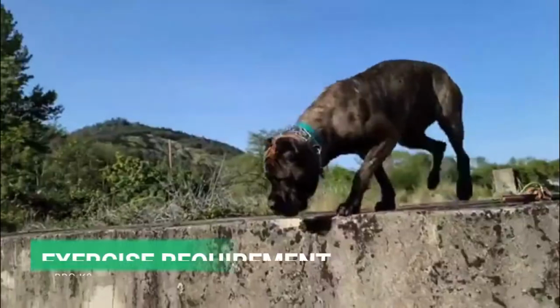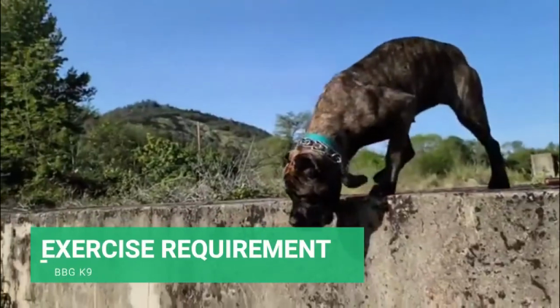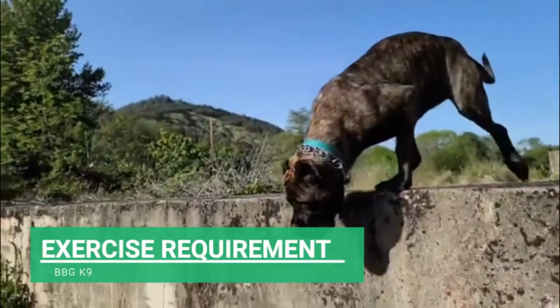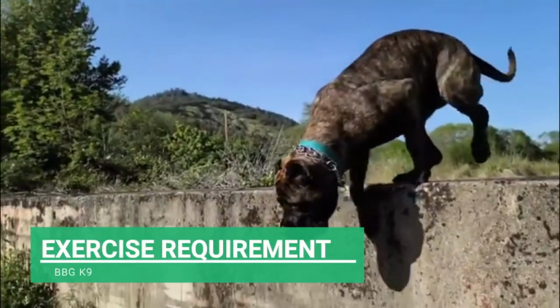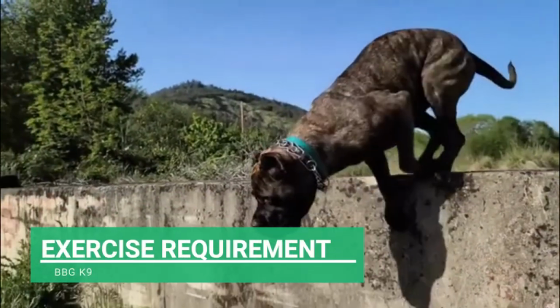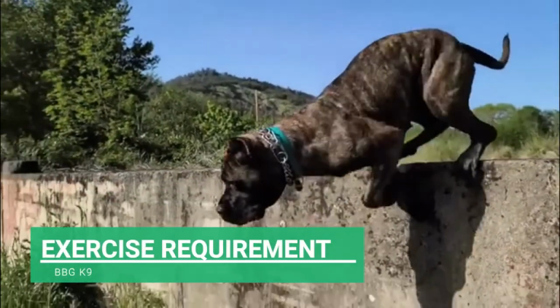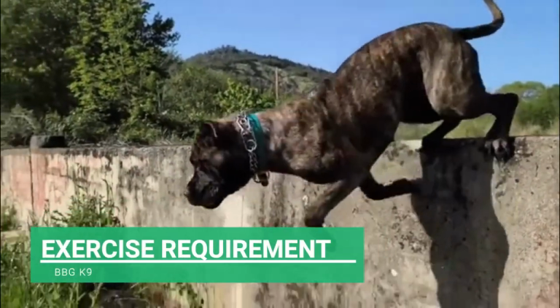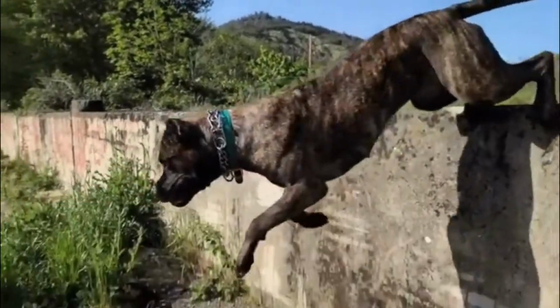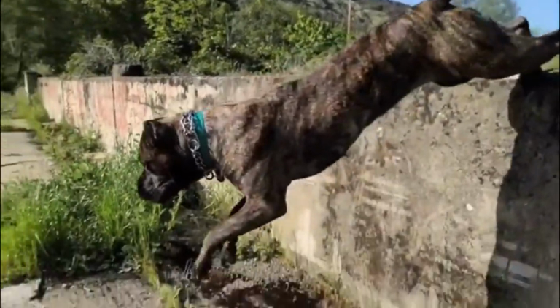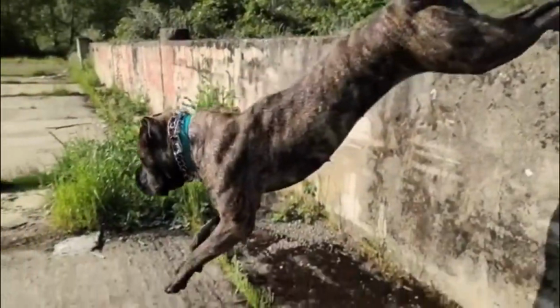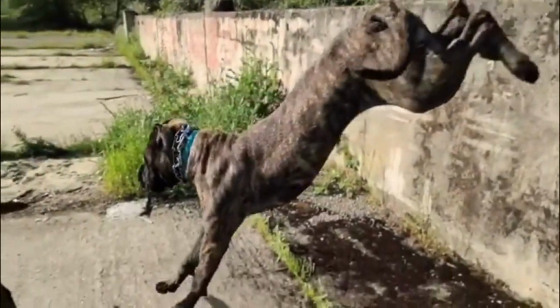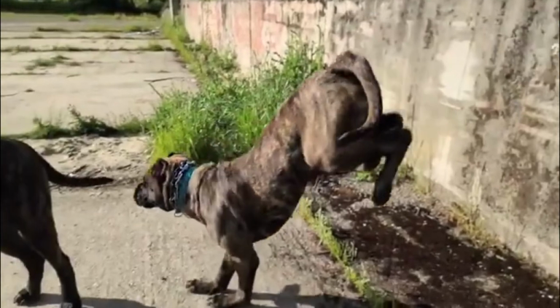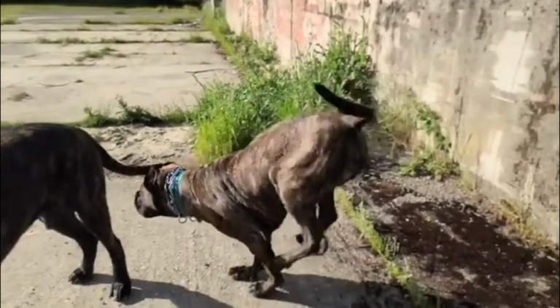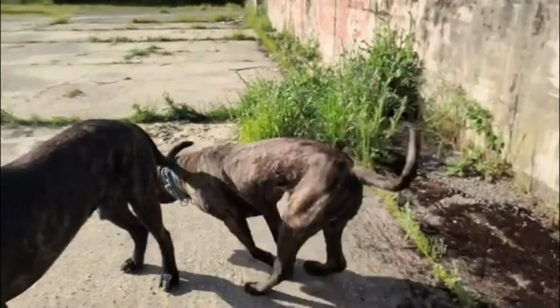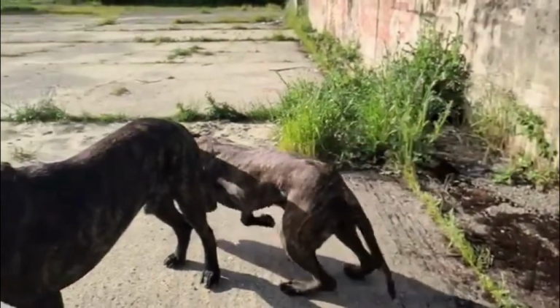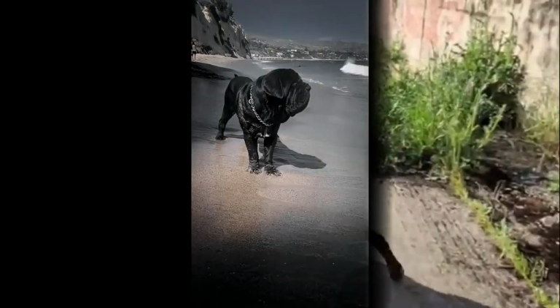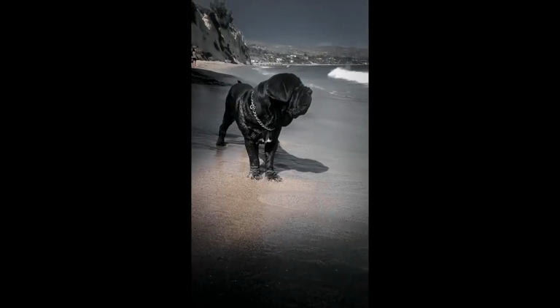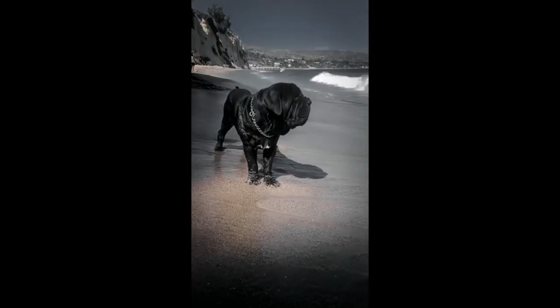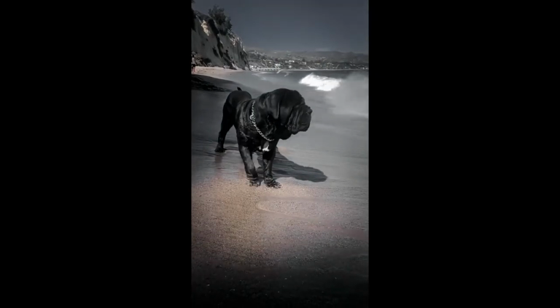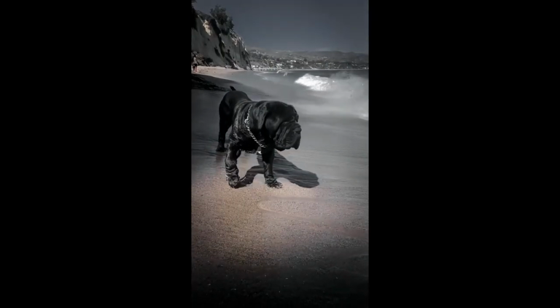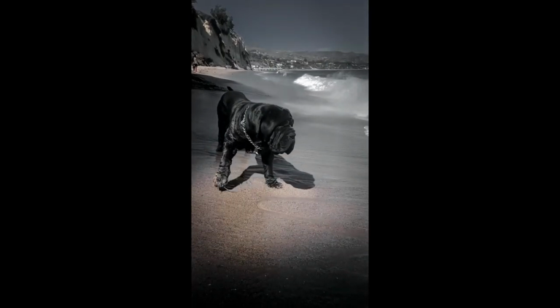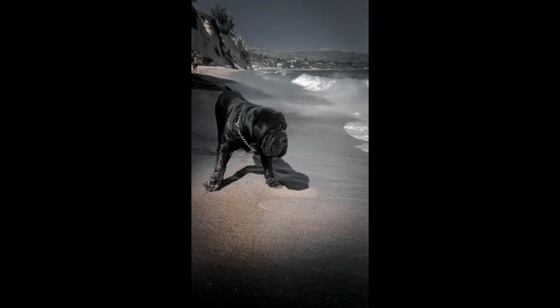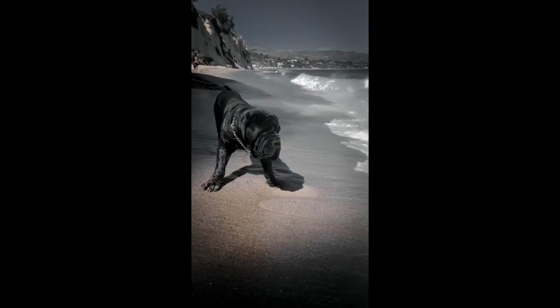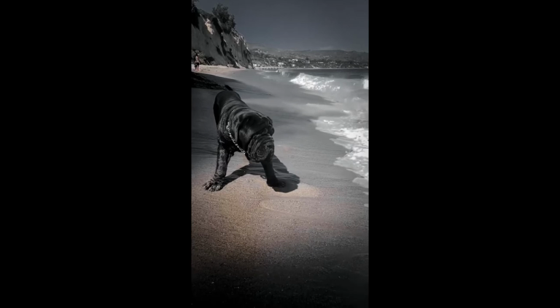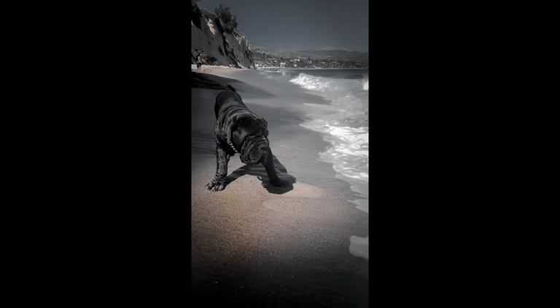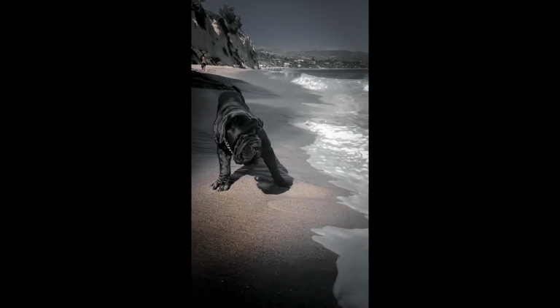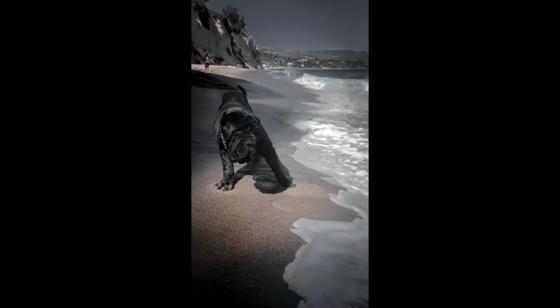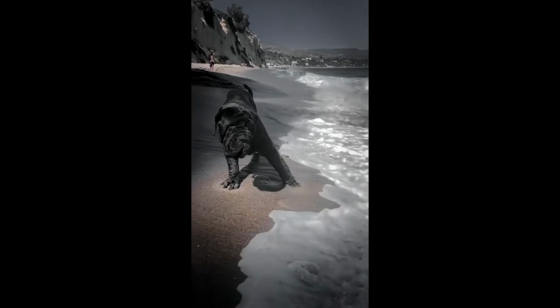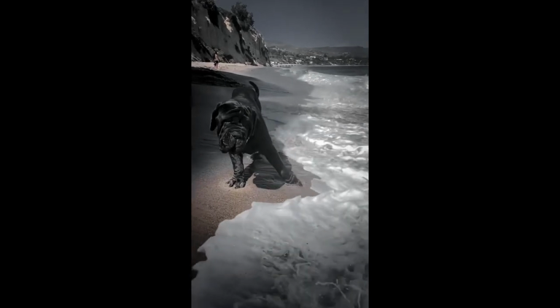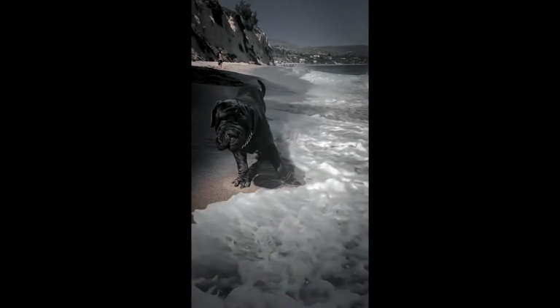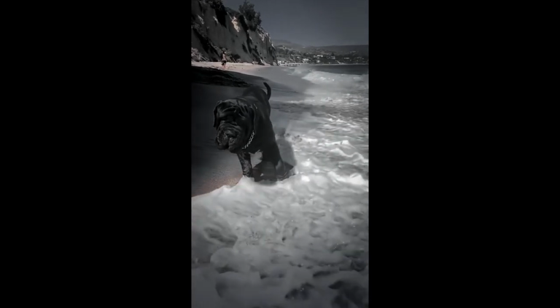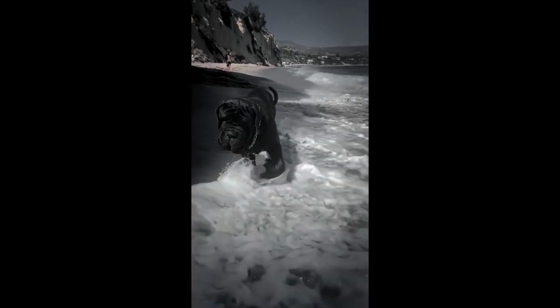Even though Neapolitan Mastiffs can be couch potatoes, owners should still make sure they're exercising for at least 20 minutes twice a day. Even if they don't involve much activity, frequent walks are essential for maintaining joint health and a healthy weight.